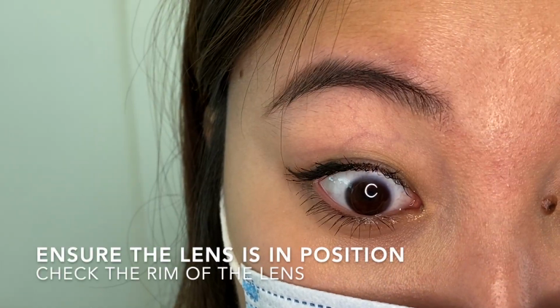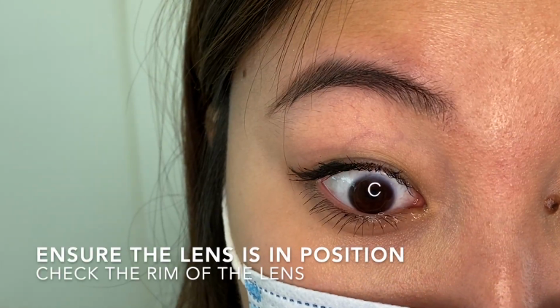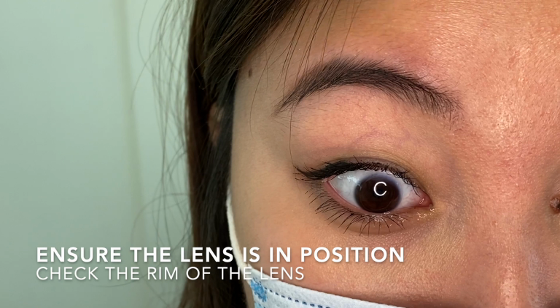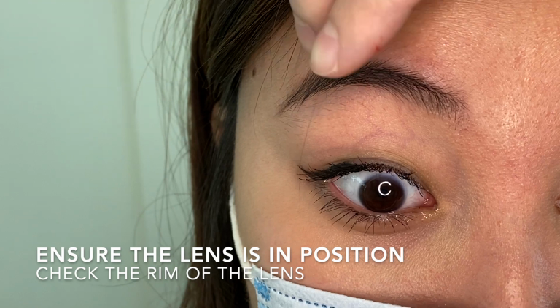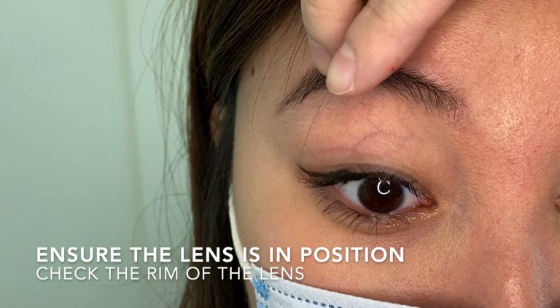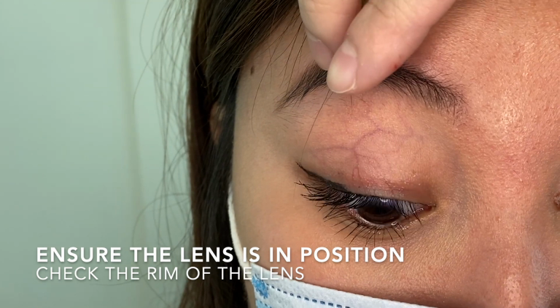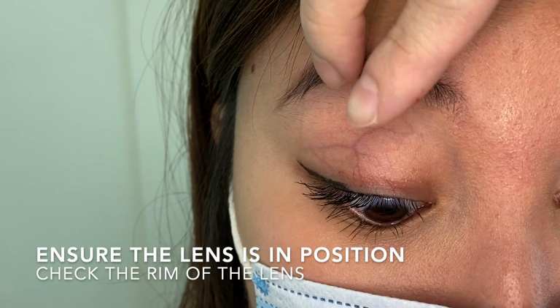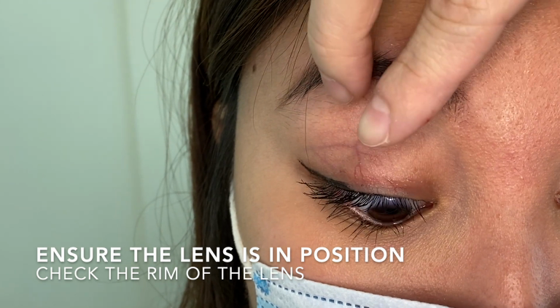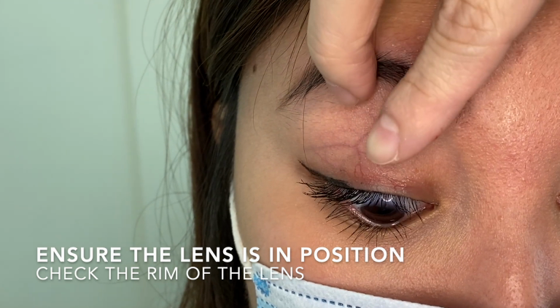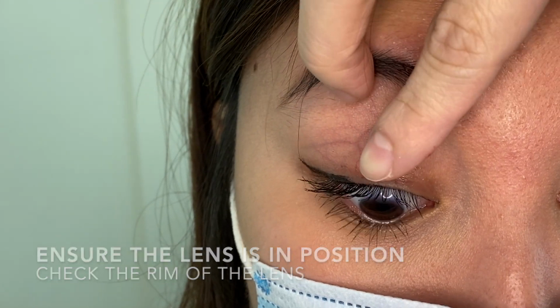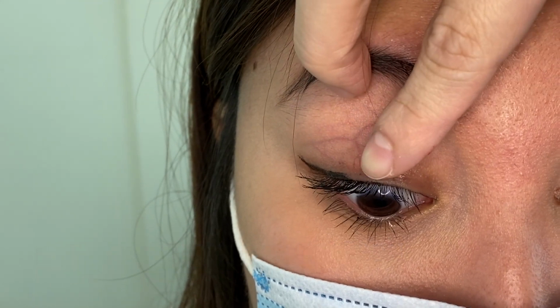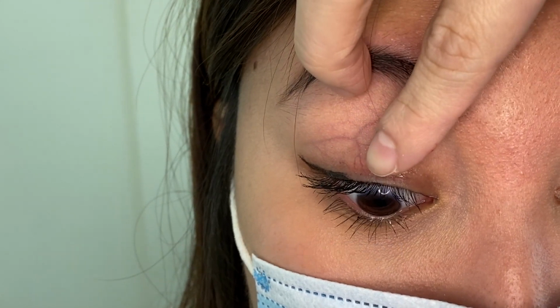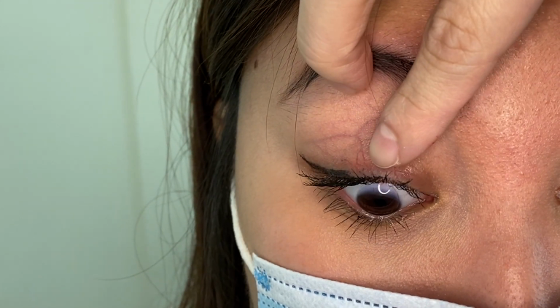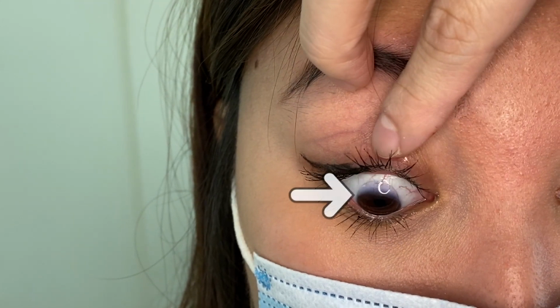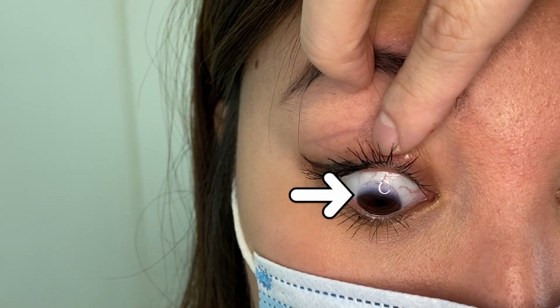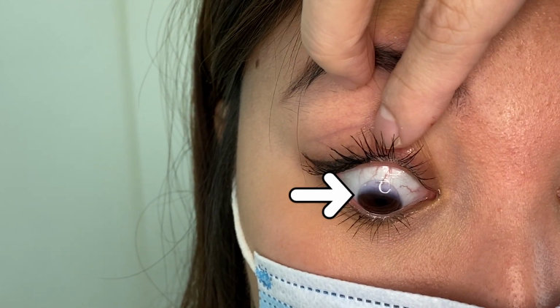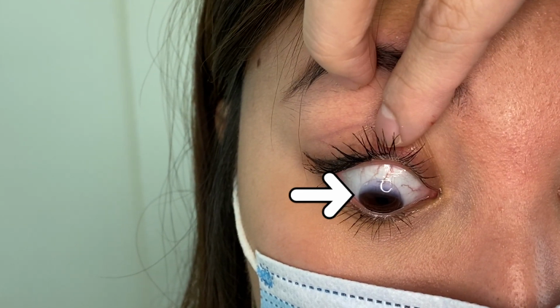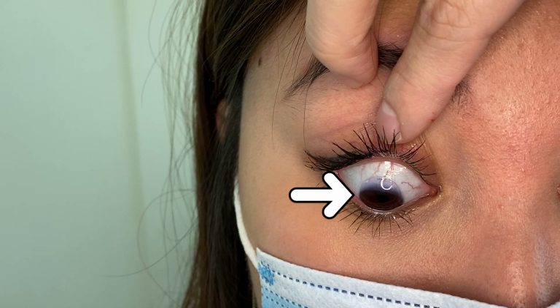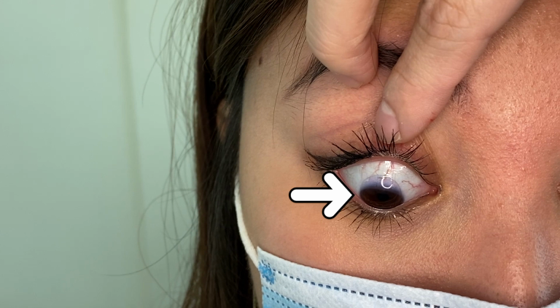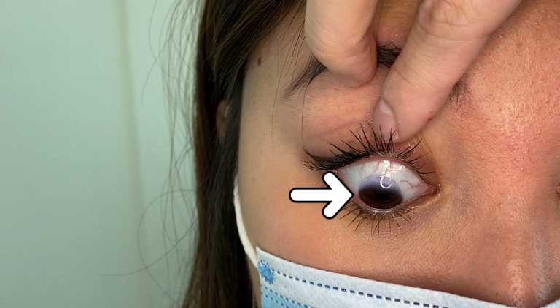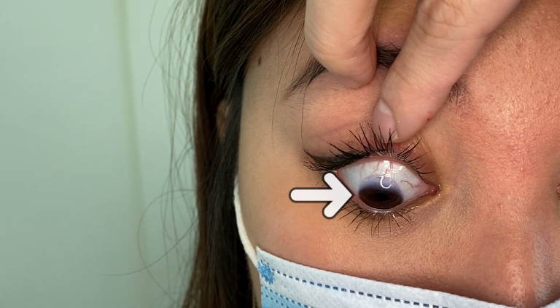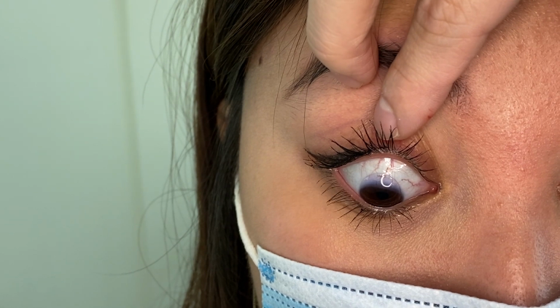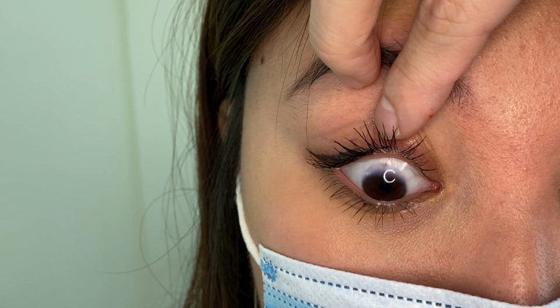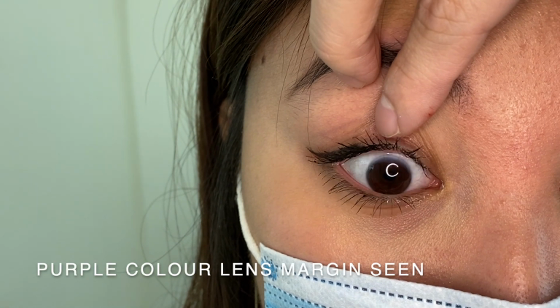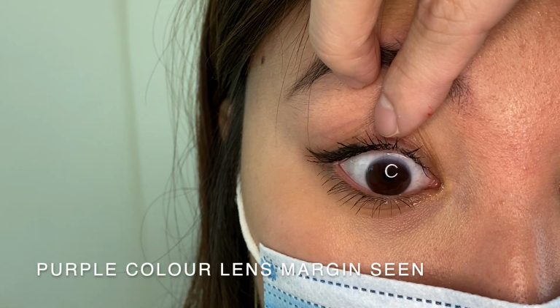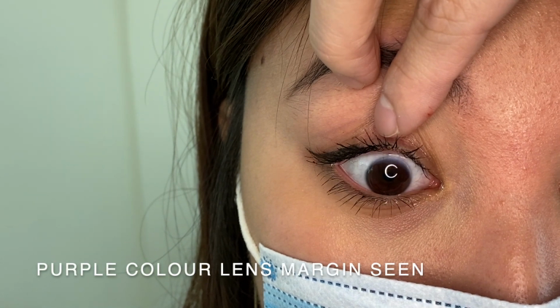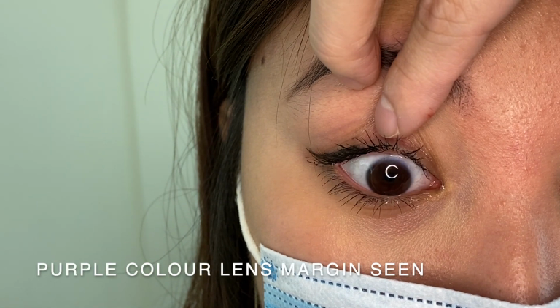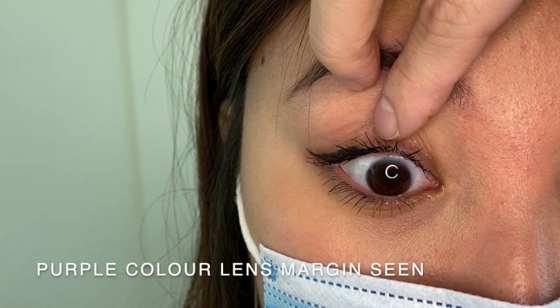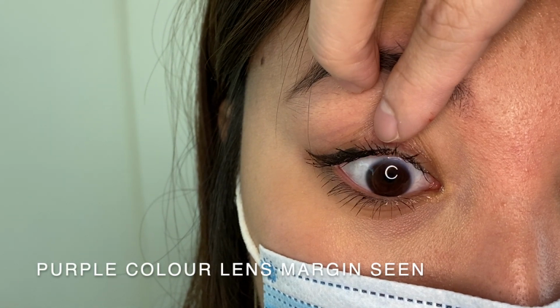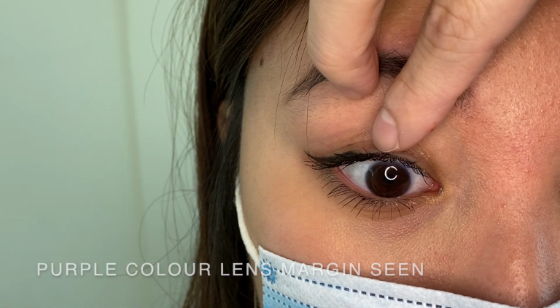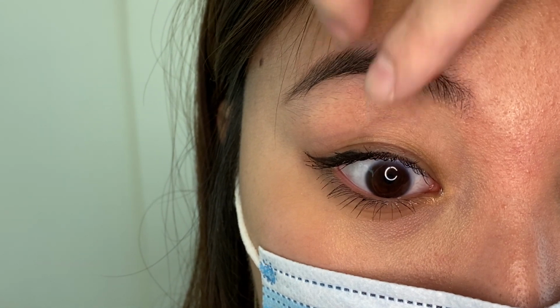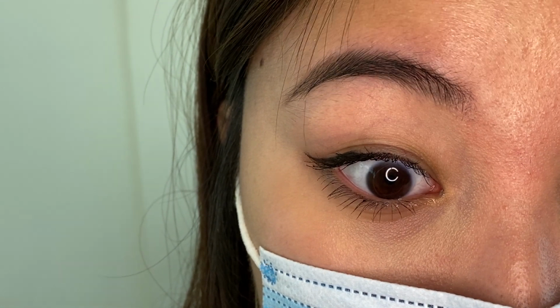Now, to check if the lens is in the centre of your eye, simply pull up your upper lid and look at yourself in the mirror. You will notice the coloured part of the lens is covering your iris.